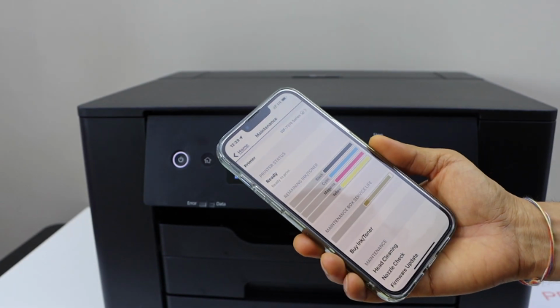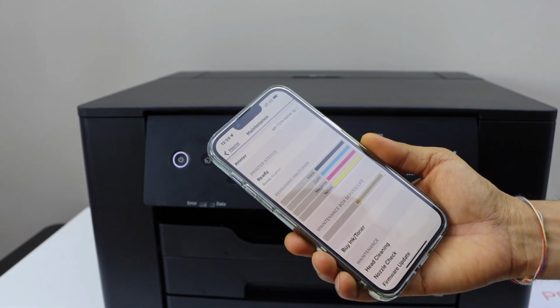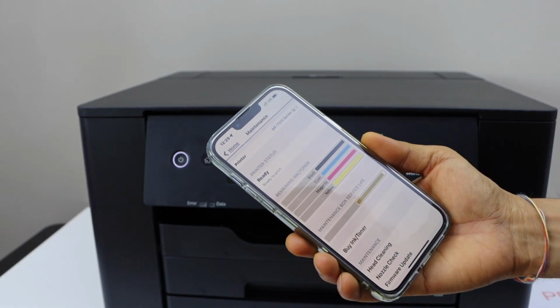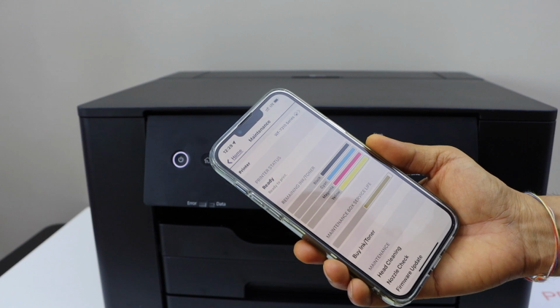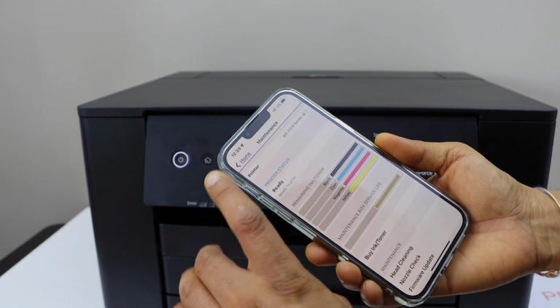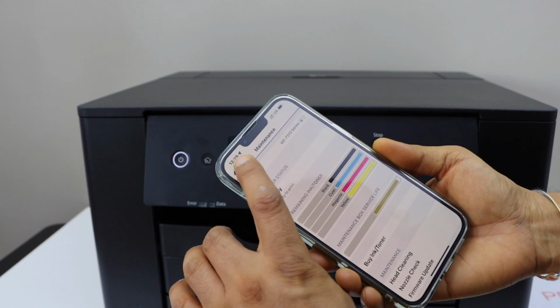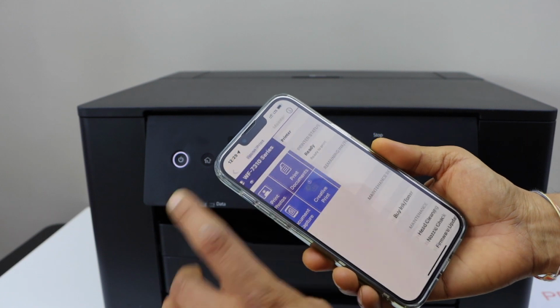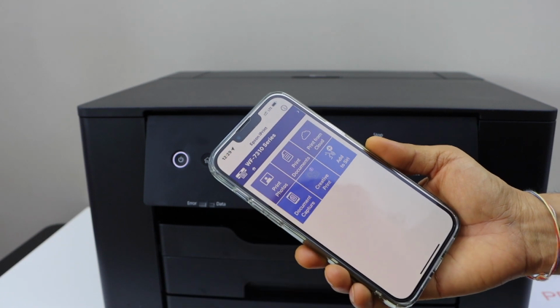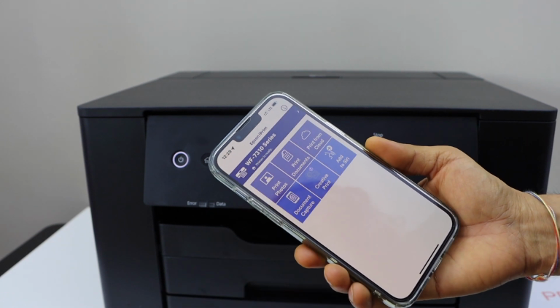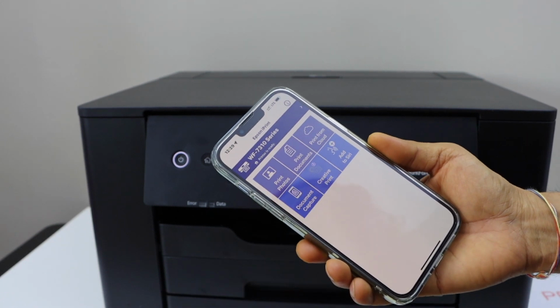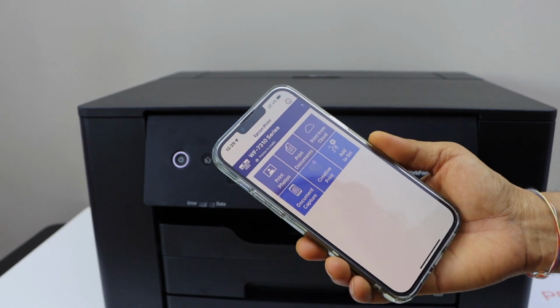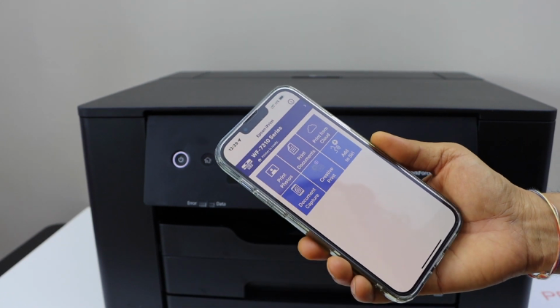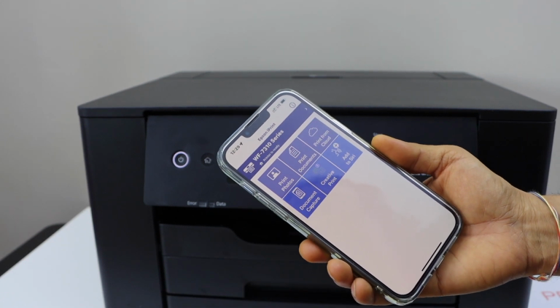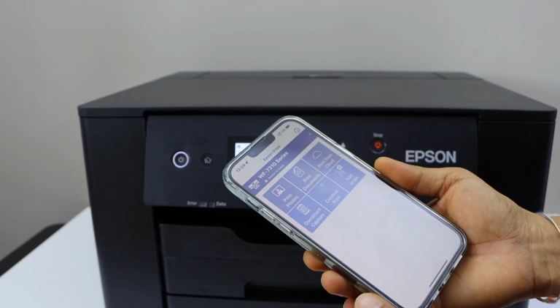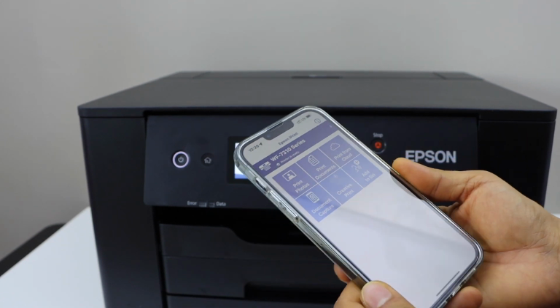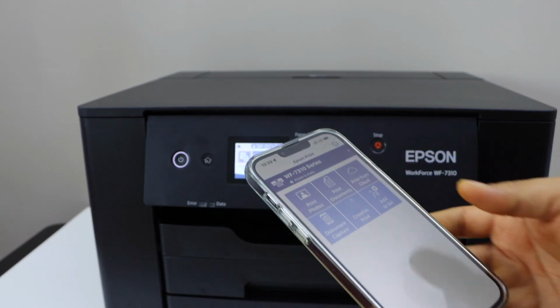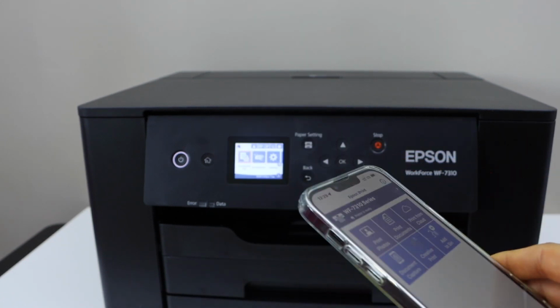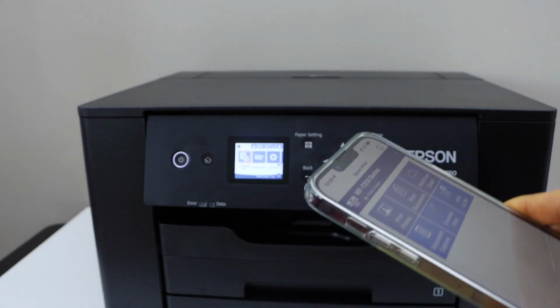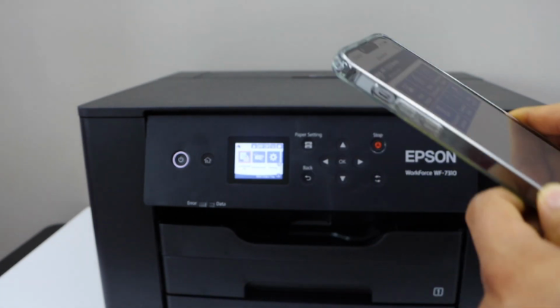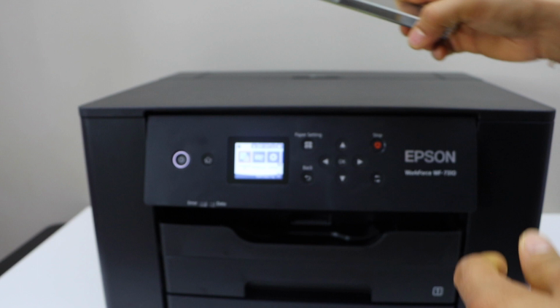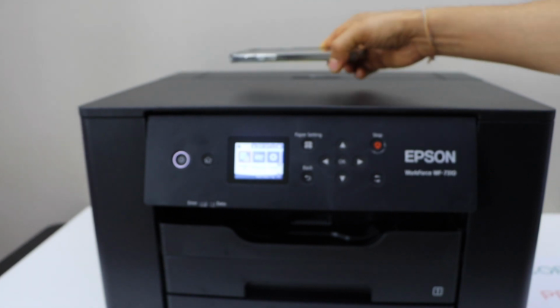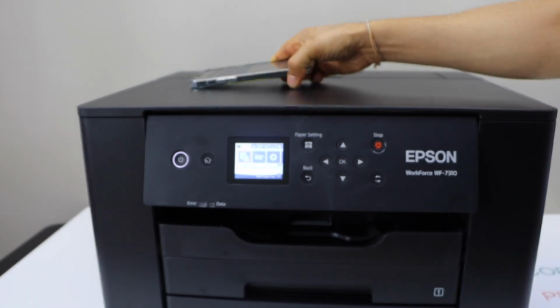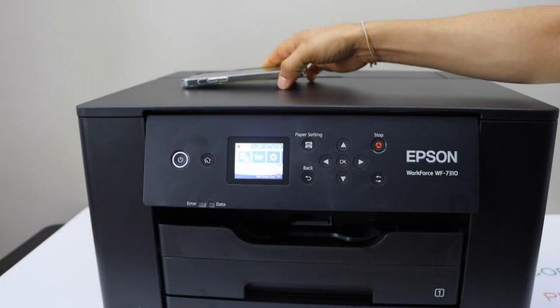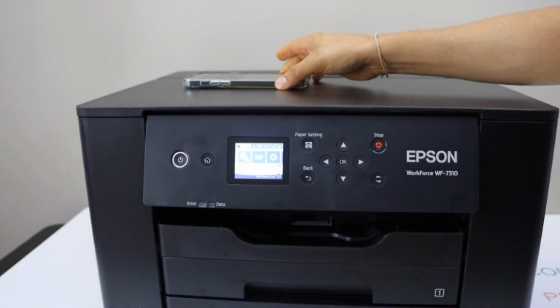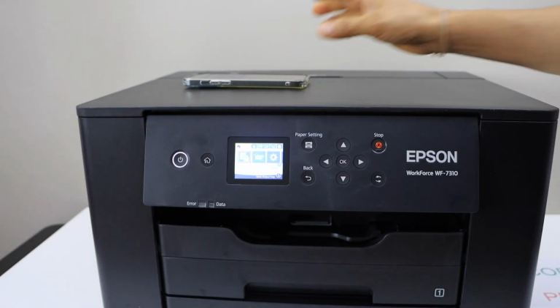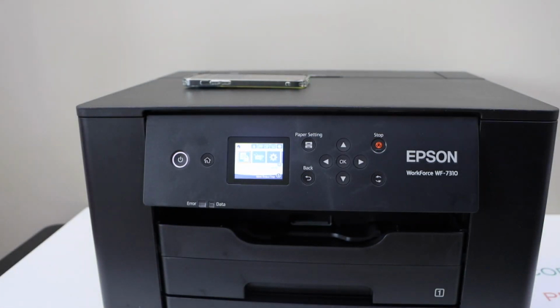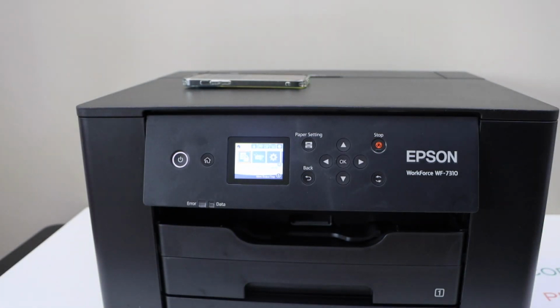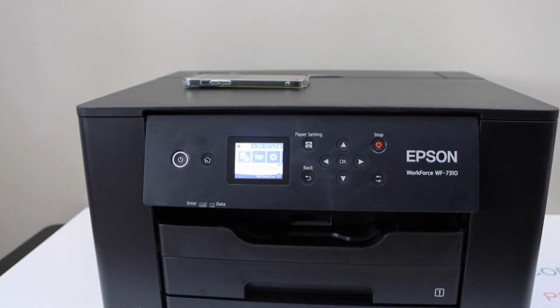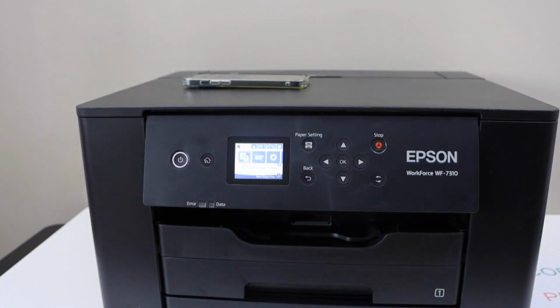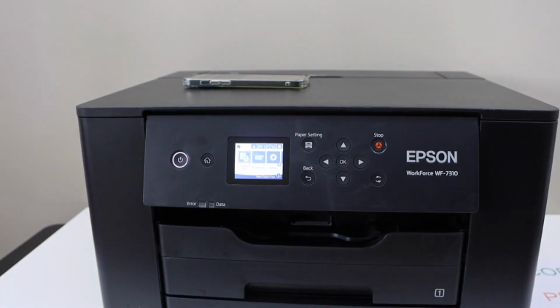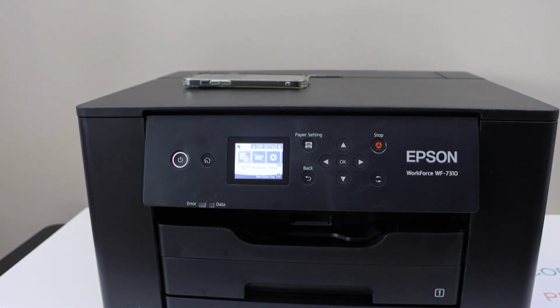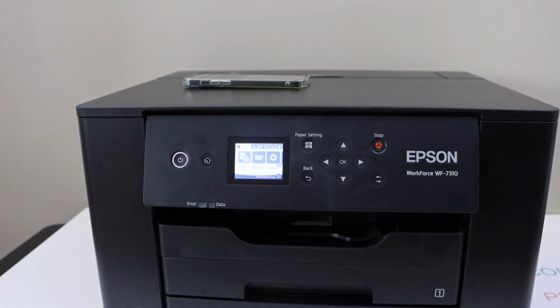You will see your printer series on the screen. Click on the home button and we are ready to use it. This was the setup using the iPhone with the Wi-Fi Direct setup.